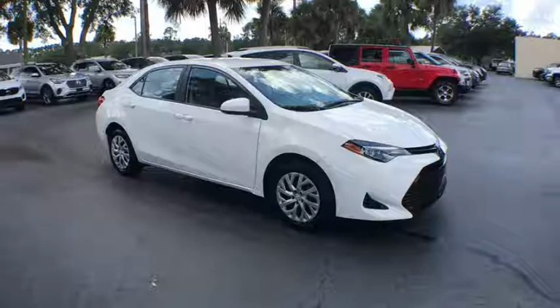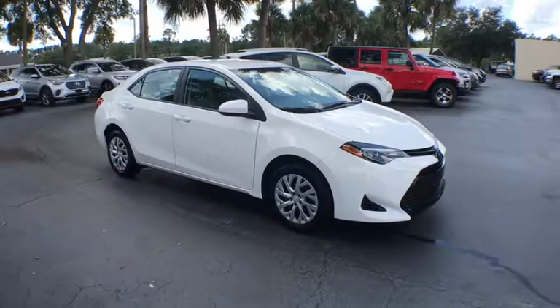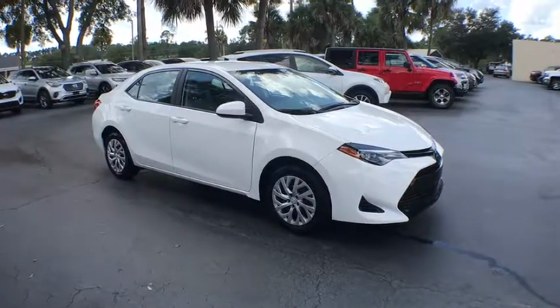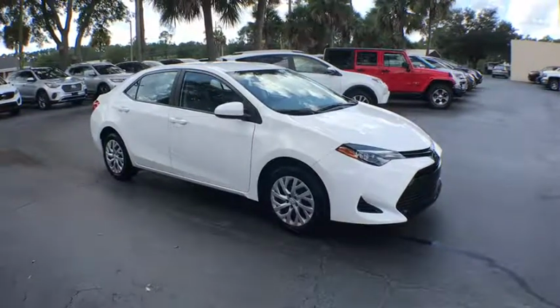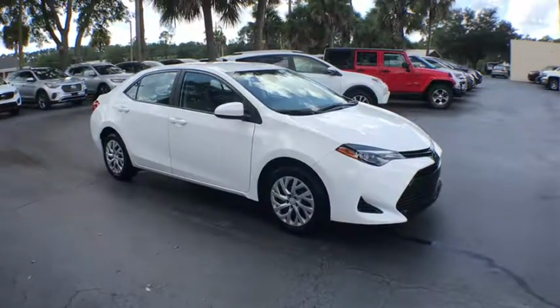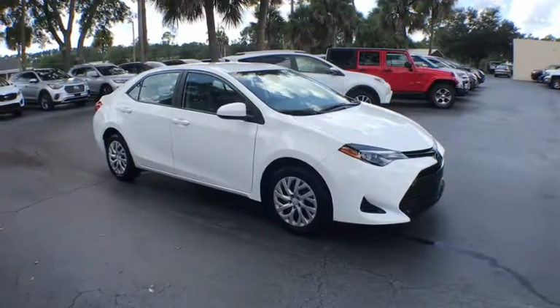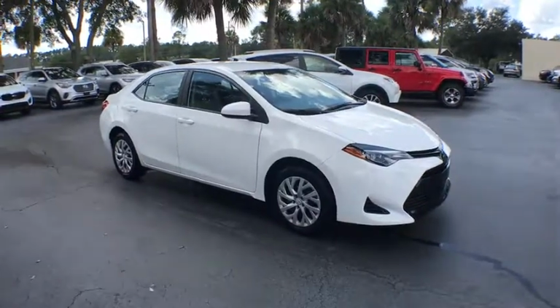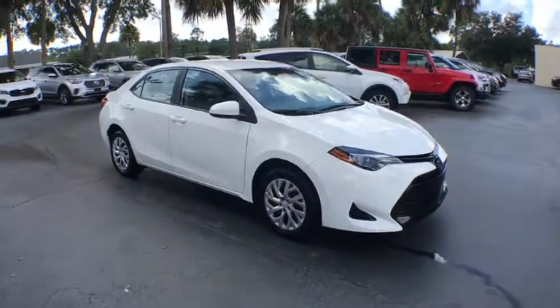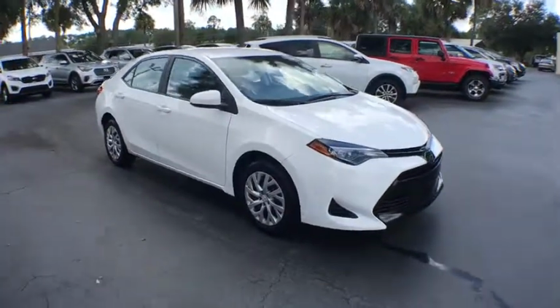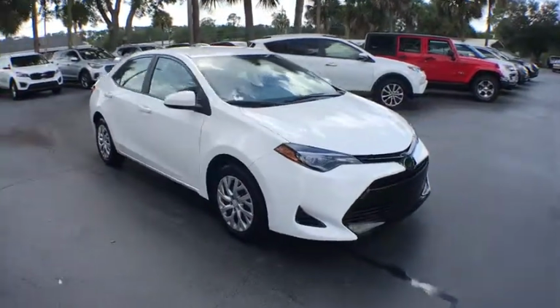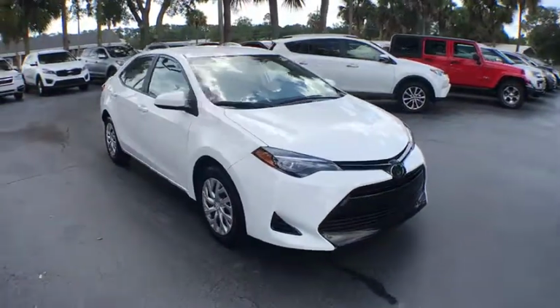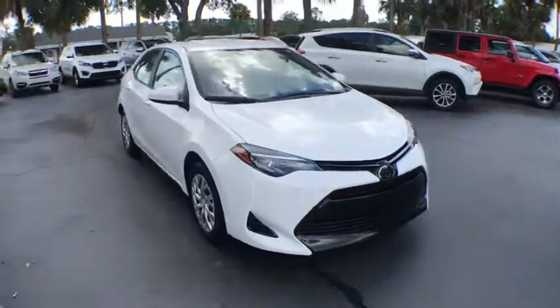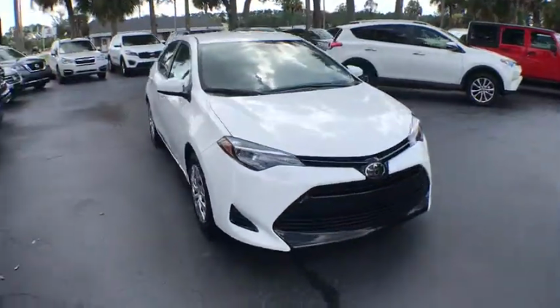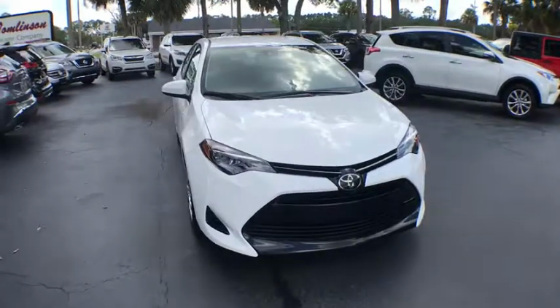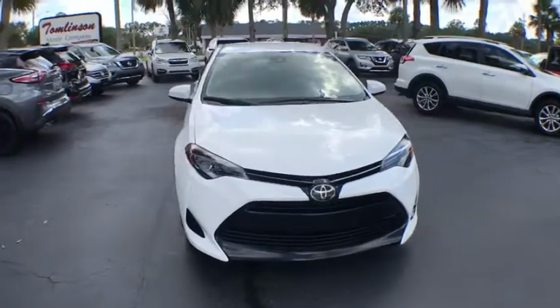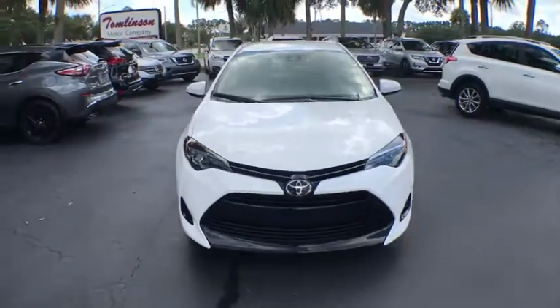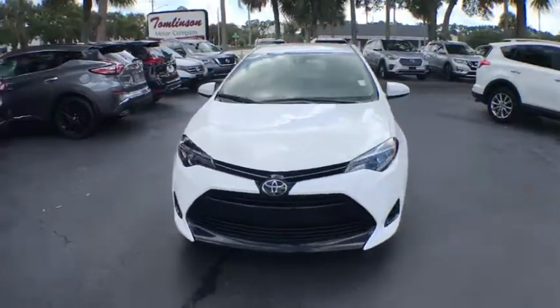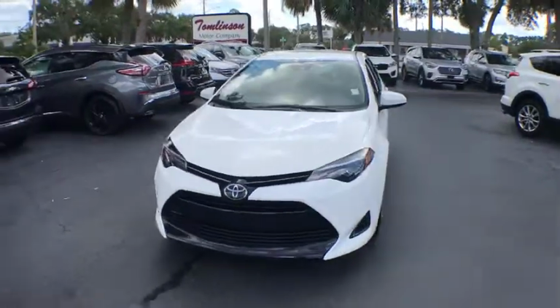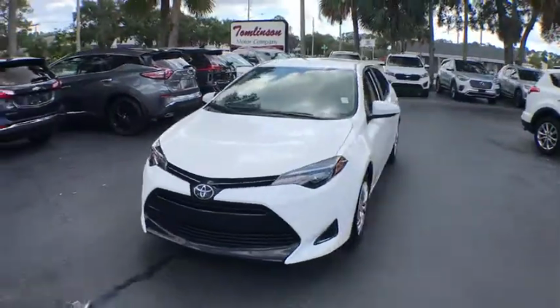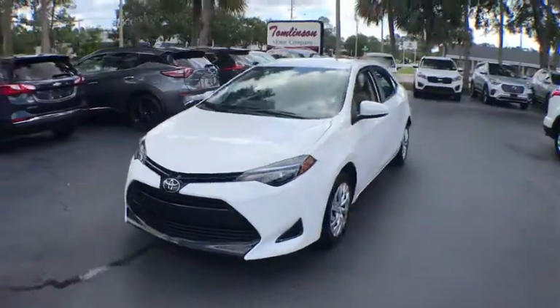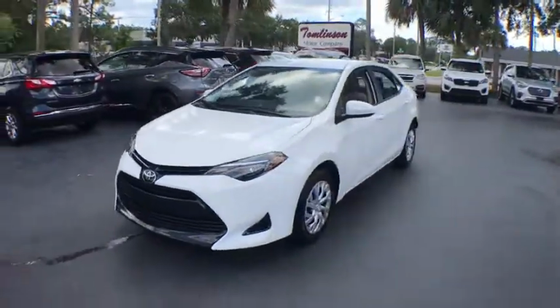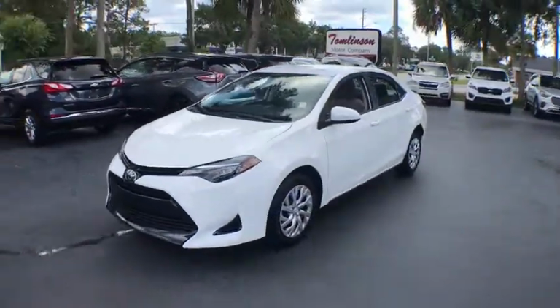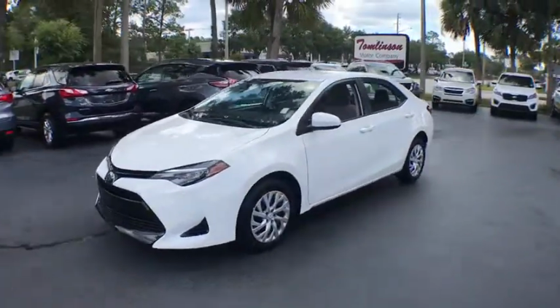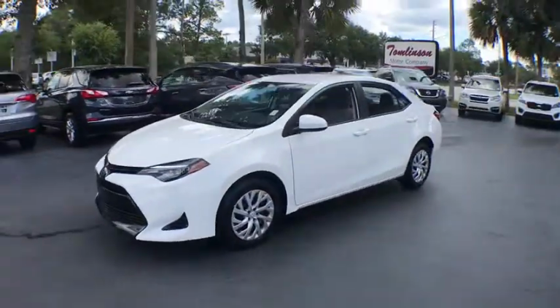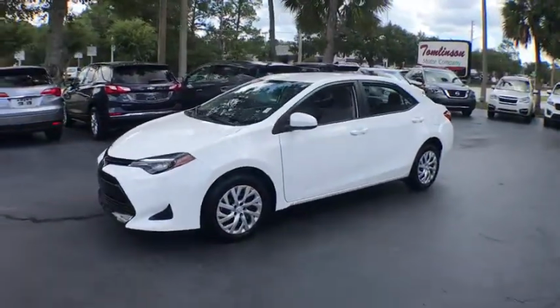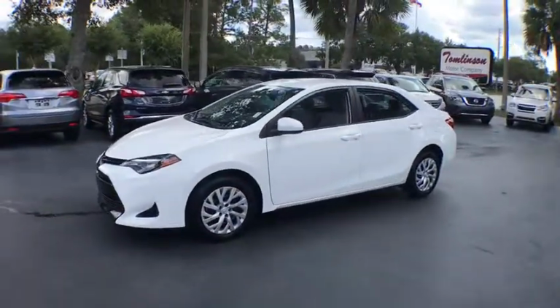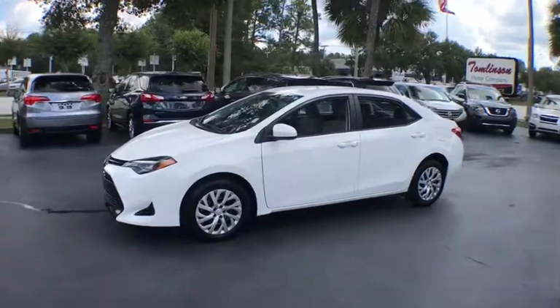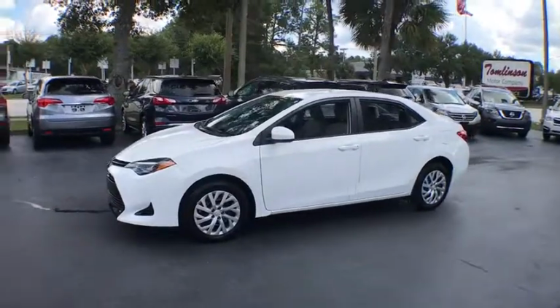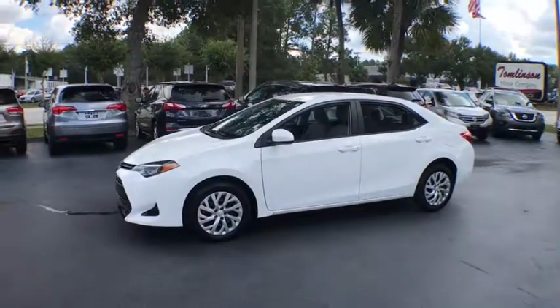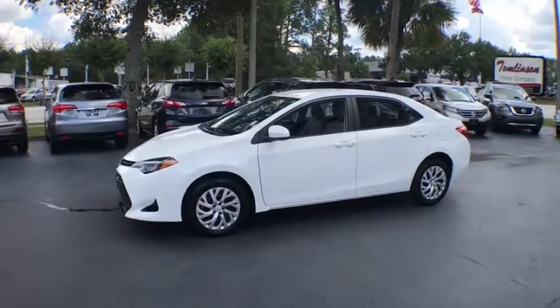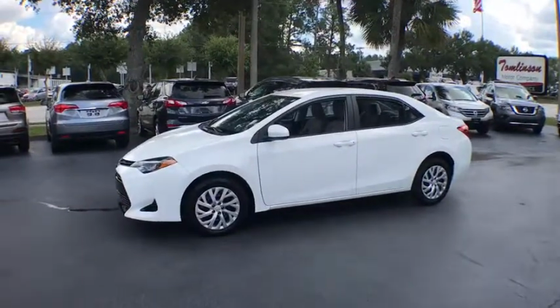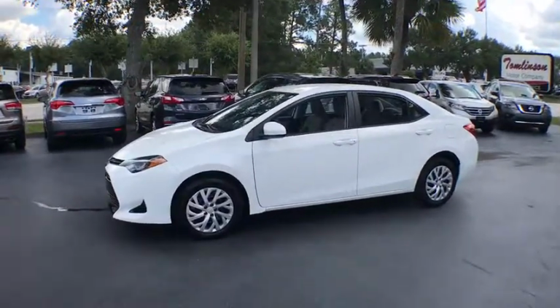2018 Toyota Corolla. The Corolla is still a great option for those who want dependability, comfort, and value. This vehicle has less than 7,000 miles. Here are some of this vehicle's great options.